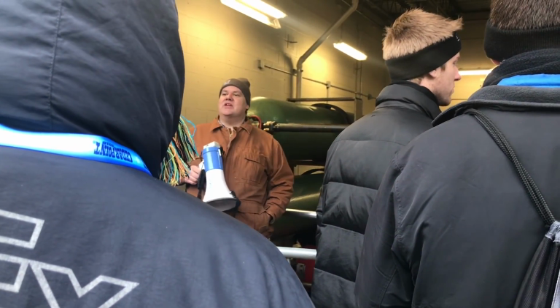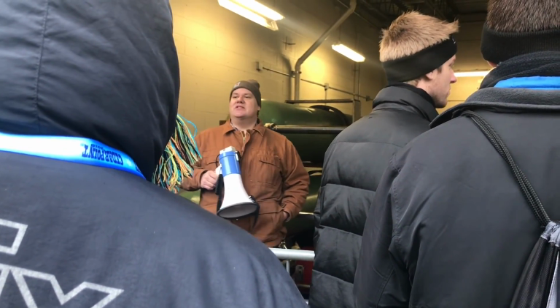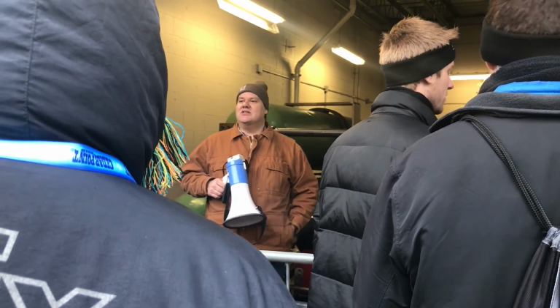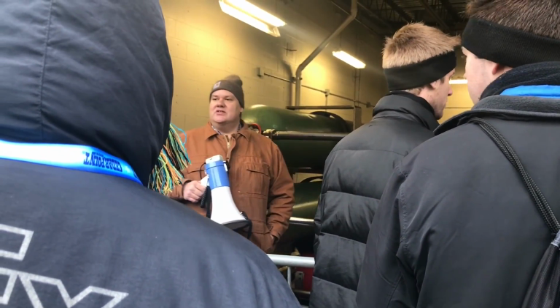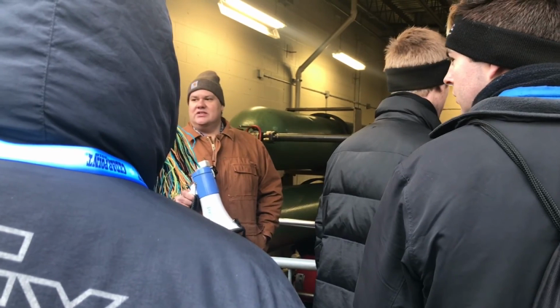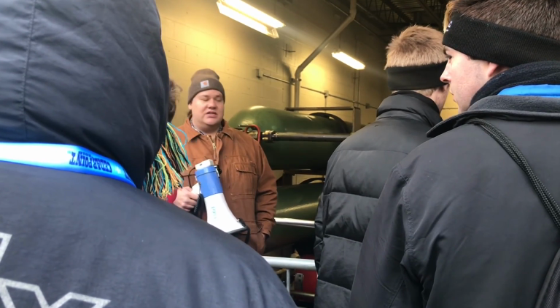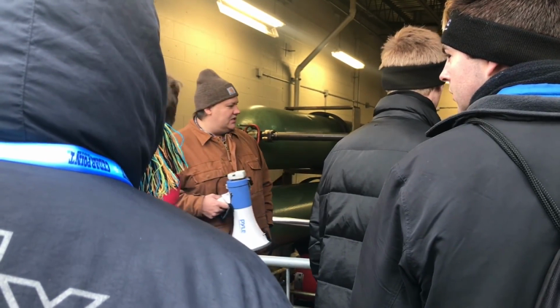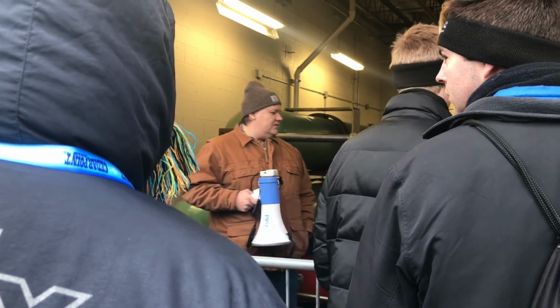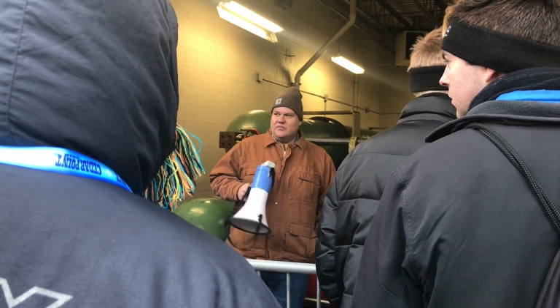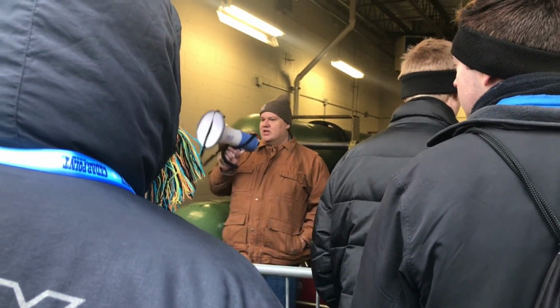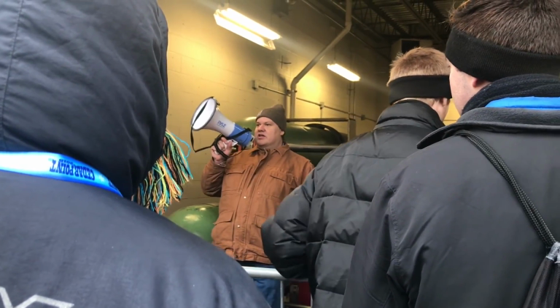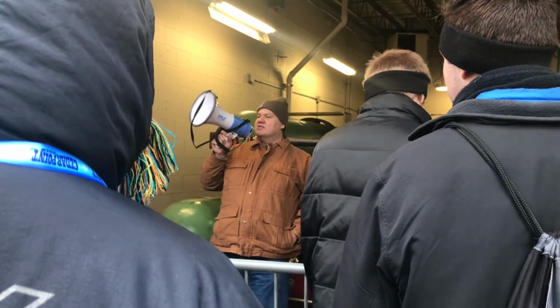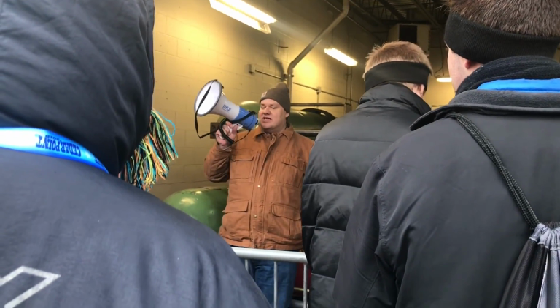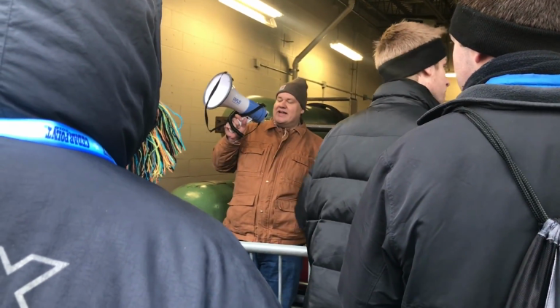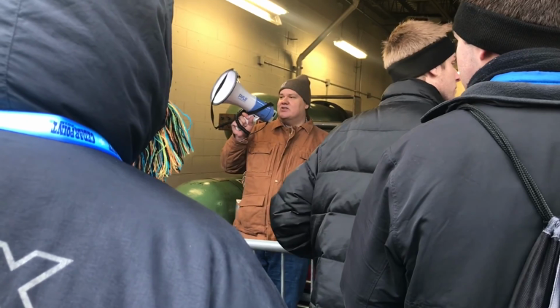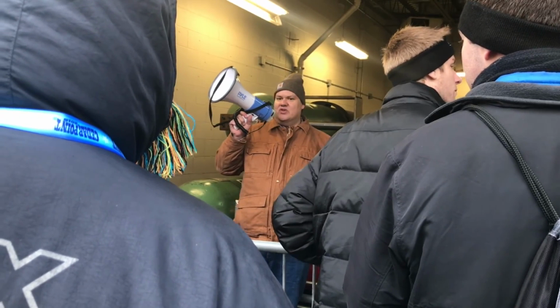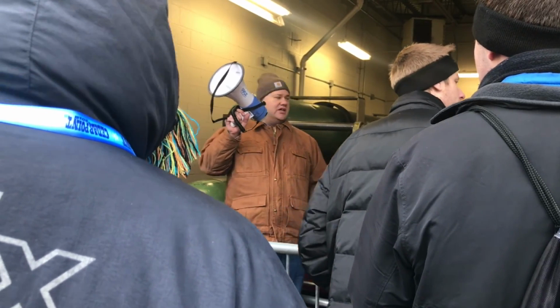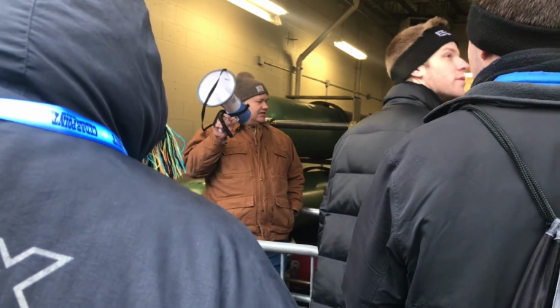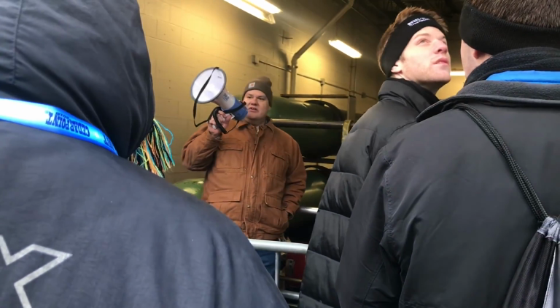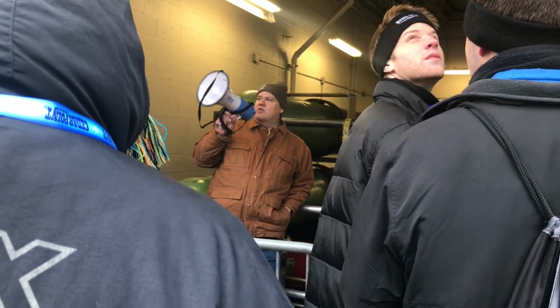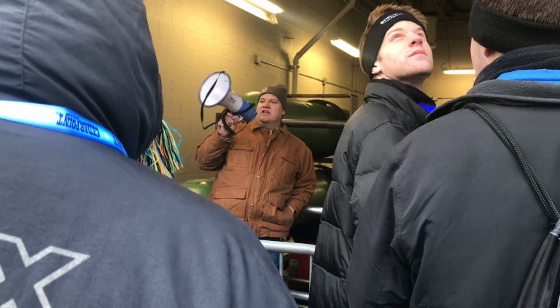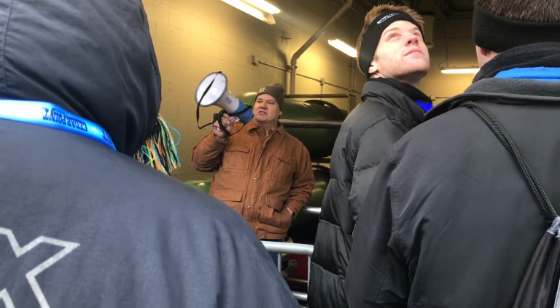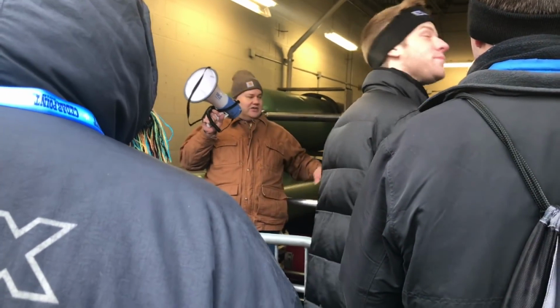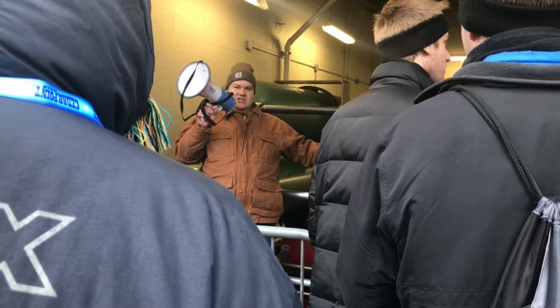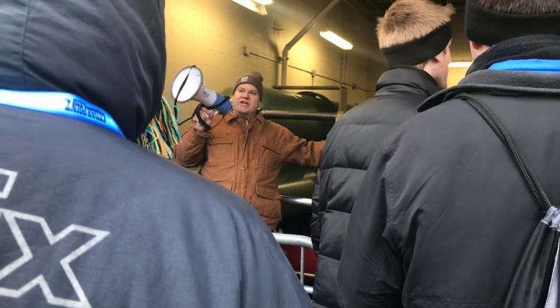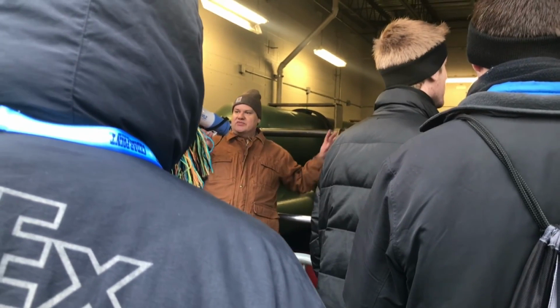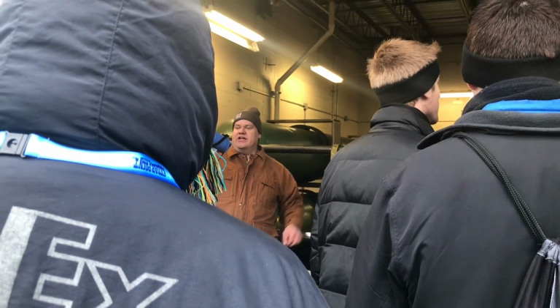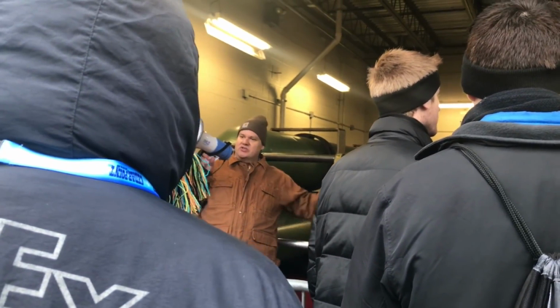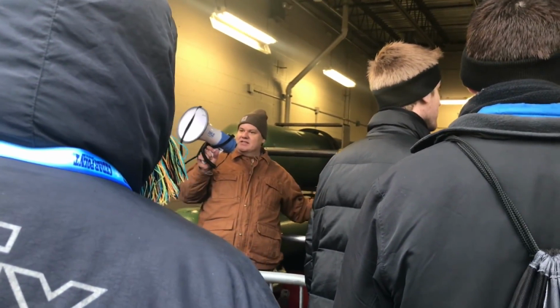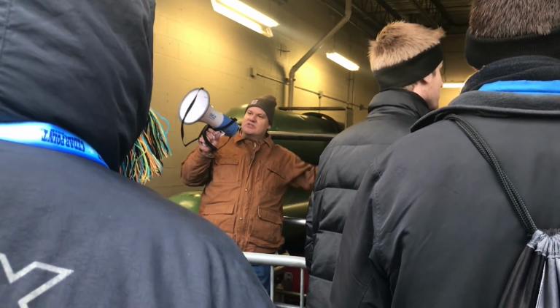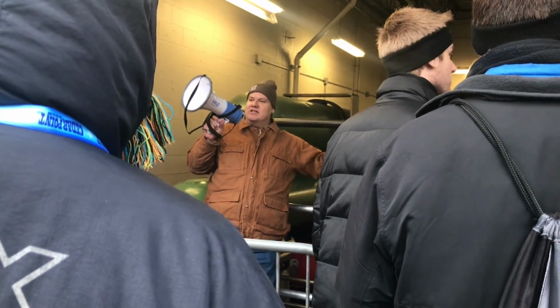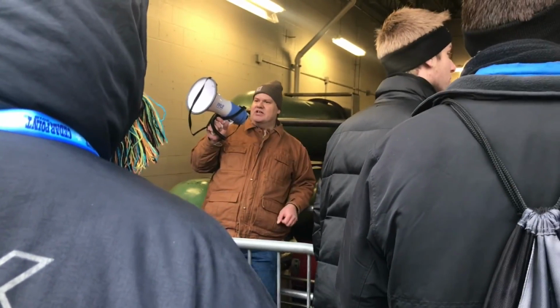As for how many gallons of hydraulic fluid — it's about 4,000 gallons total. About 1,000 gallons per tank, and there are four tanks: two tanks on this side and two on the other side.